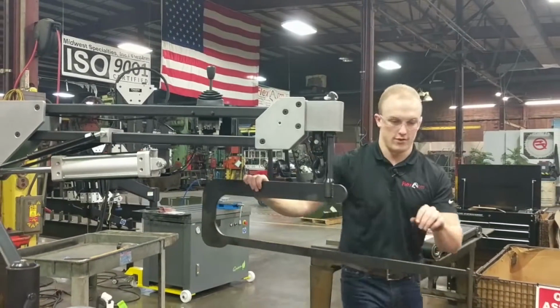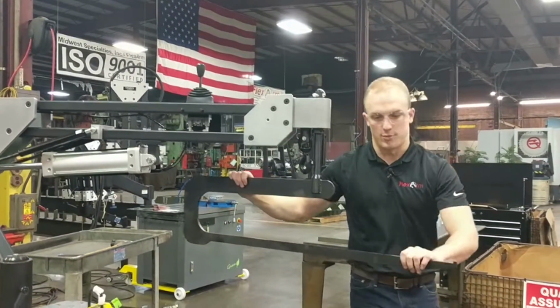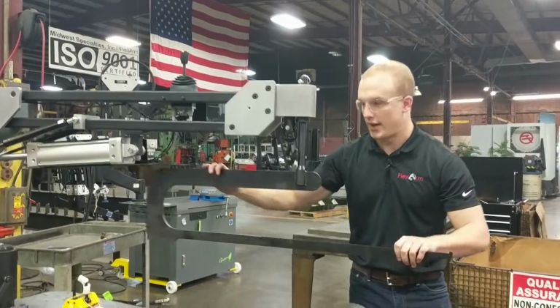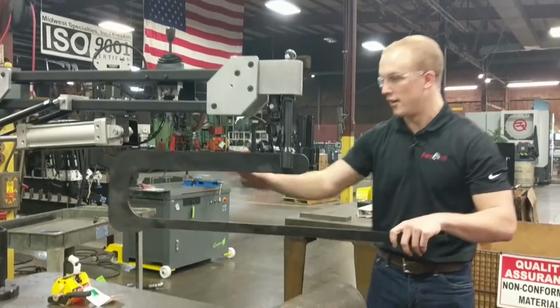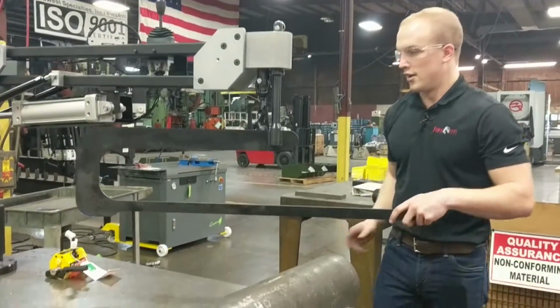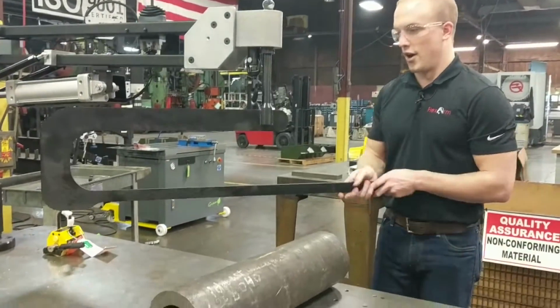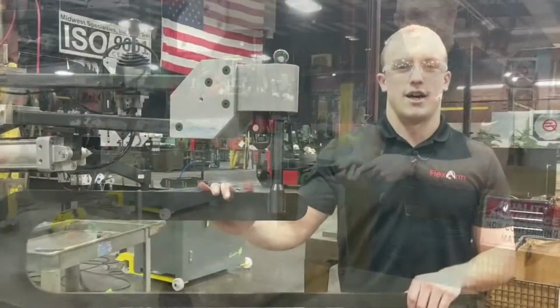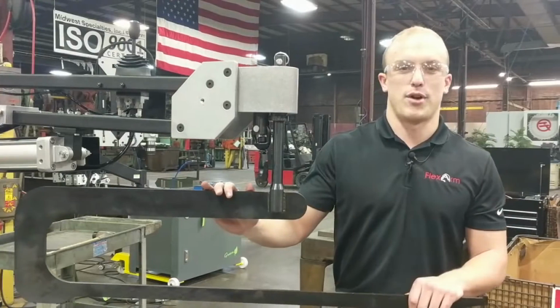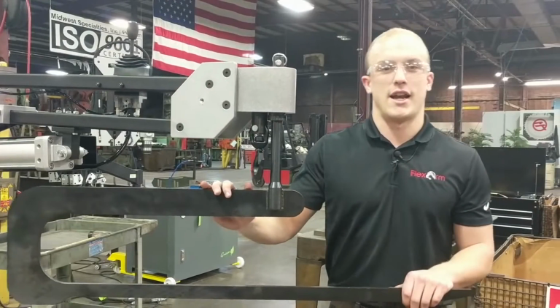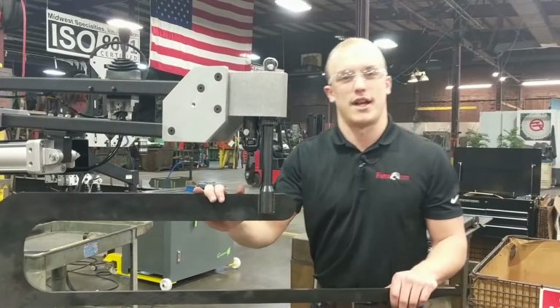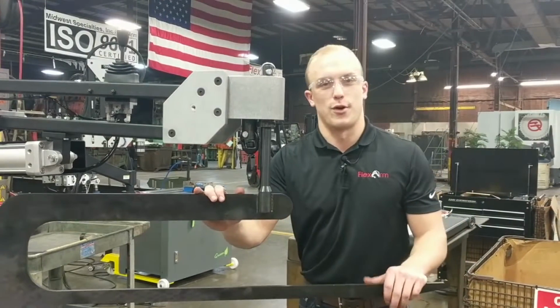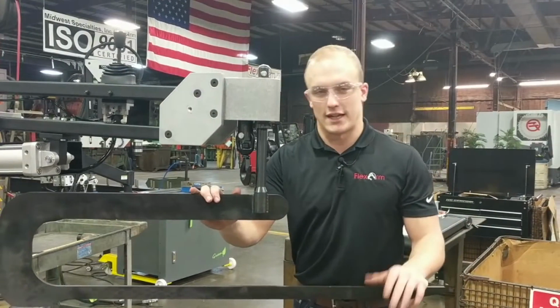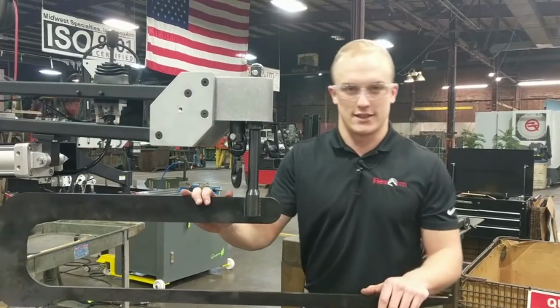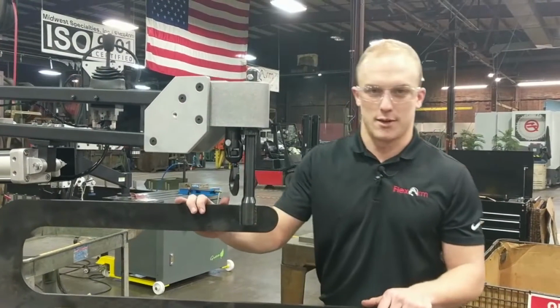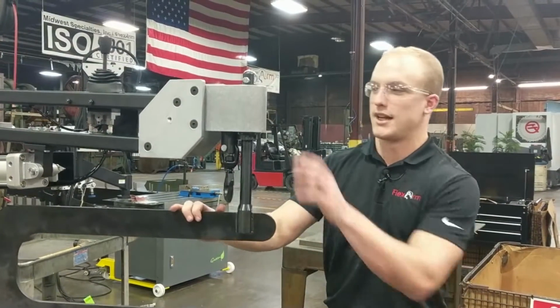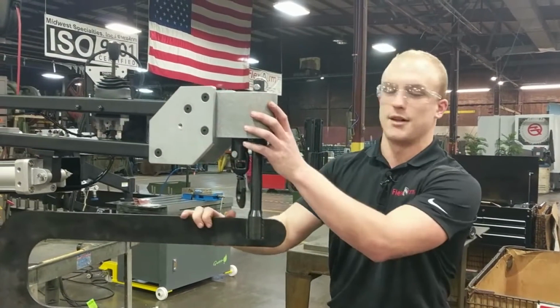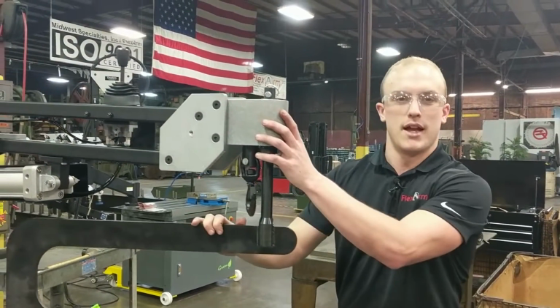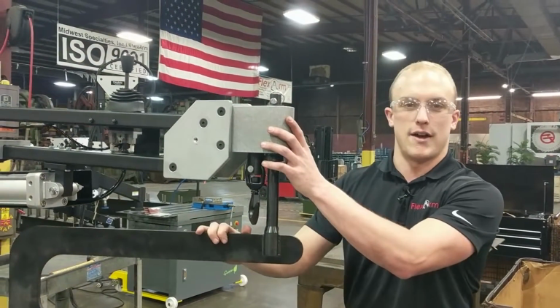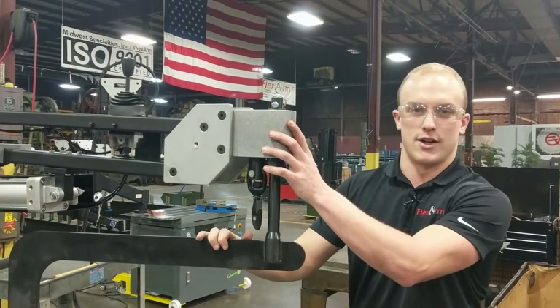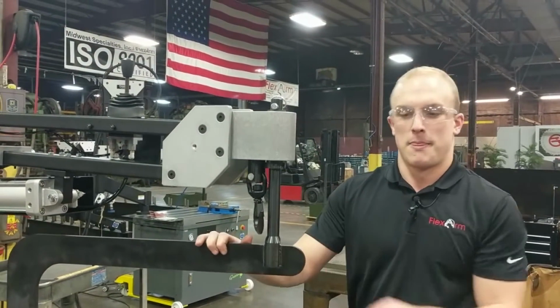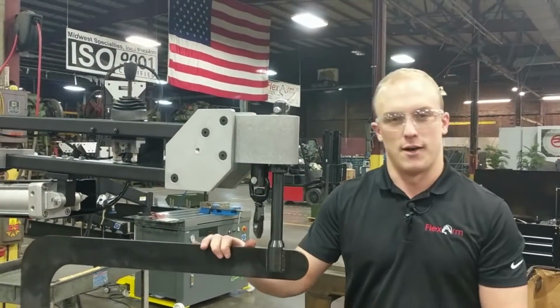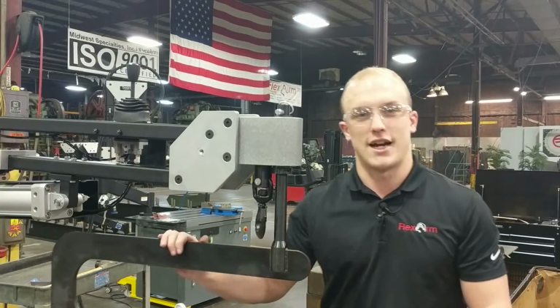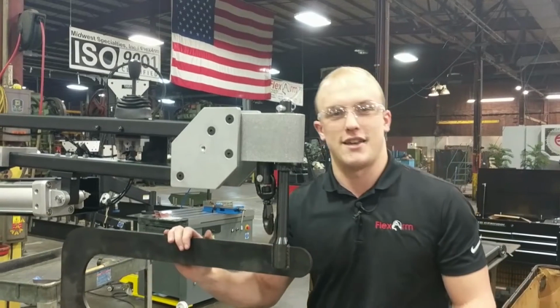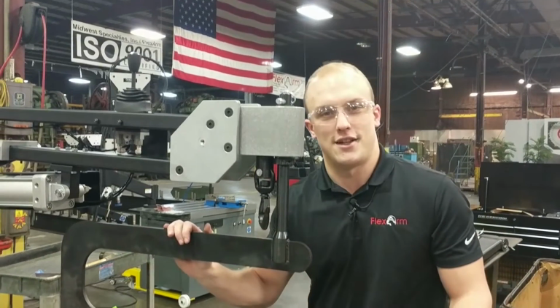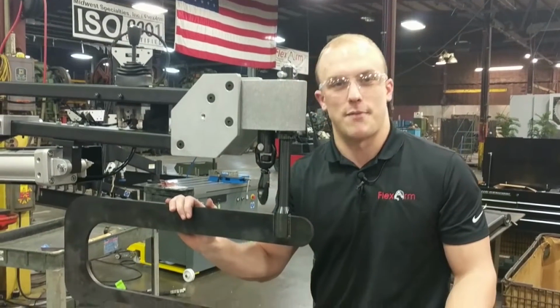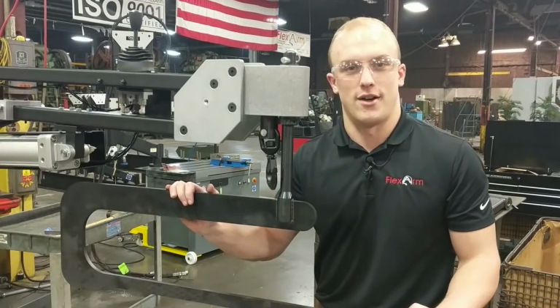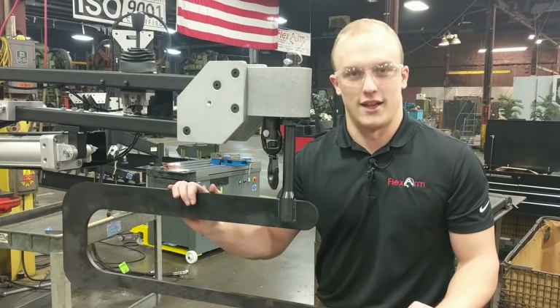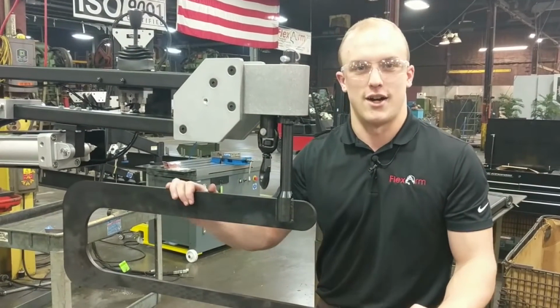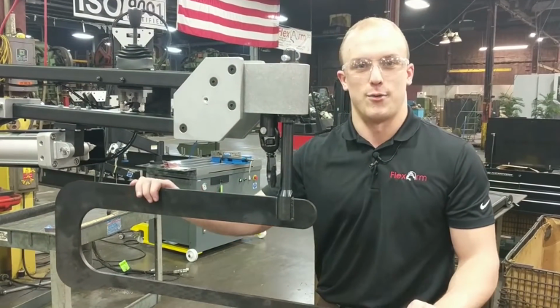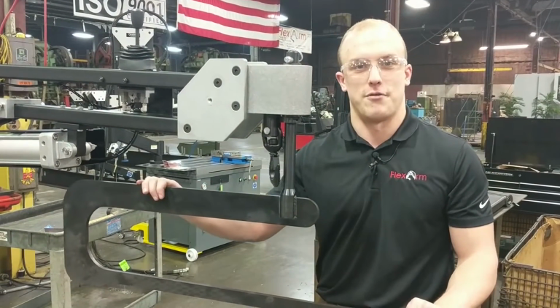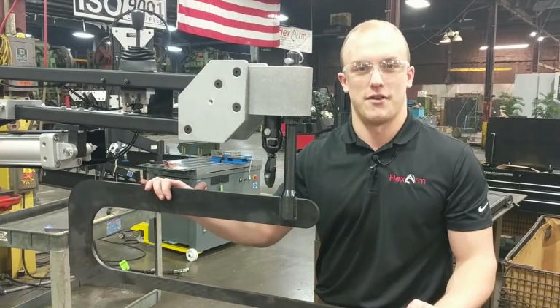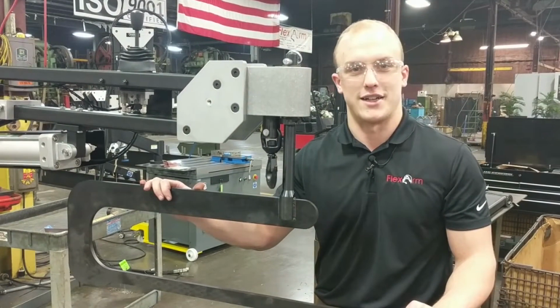We're ready to move the tubes around again. This is a pretty neat application for us — like I said, it's a completely custom end effector. We're excited to get this to you, Caterpillar. Let us know how it works out for you. Thanks.